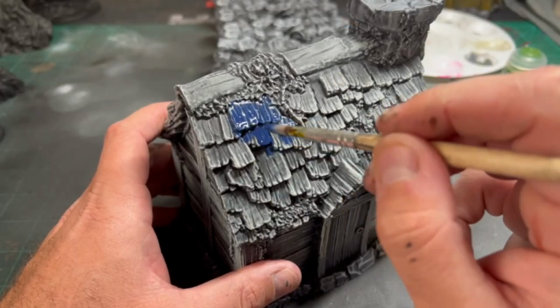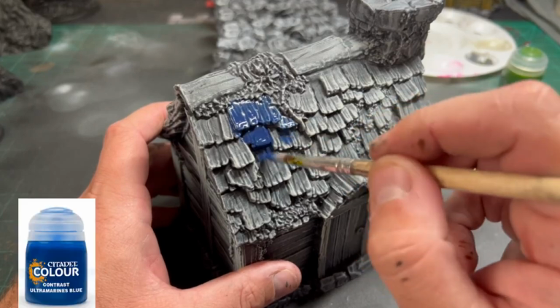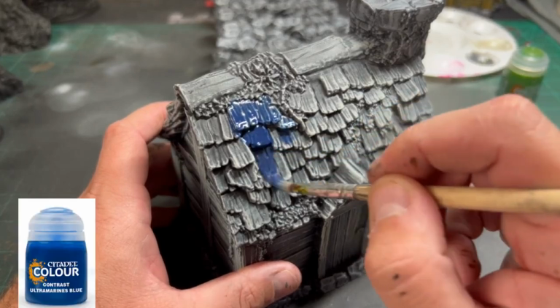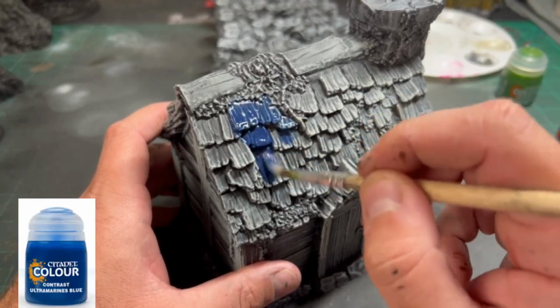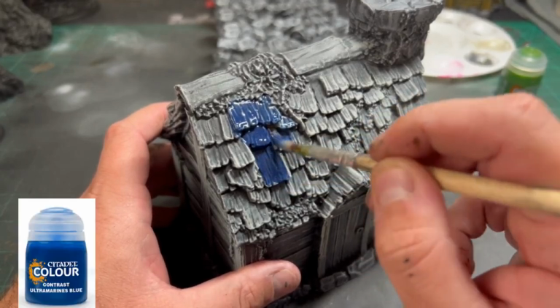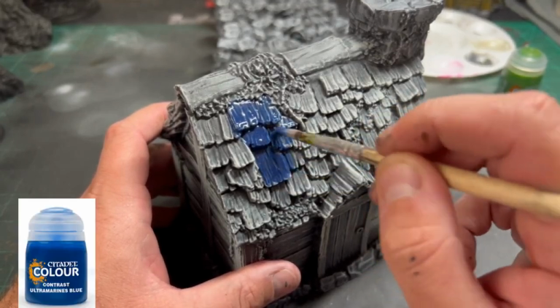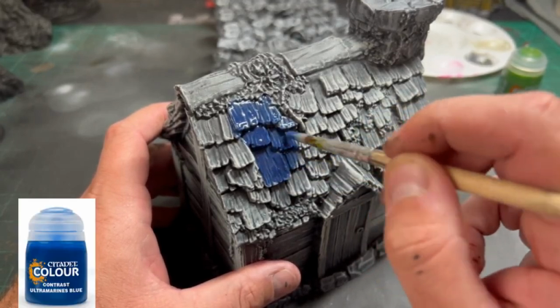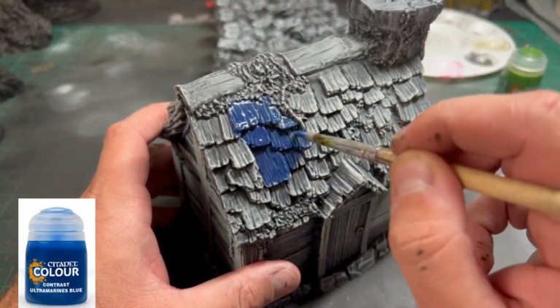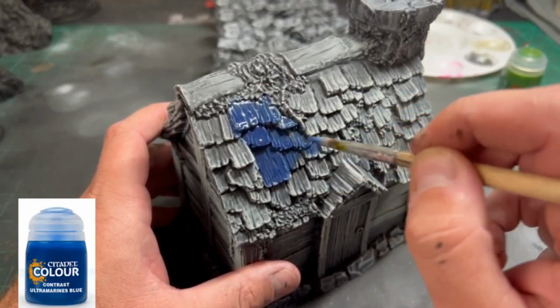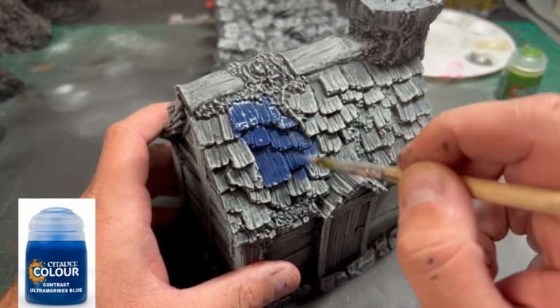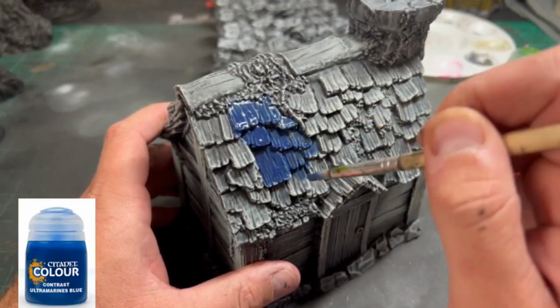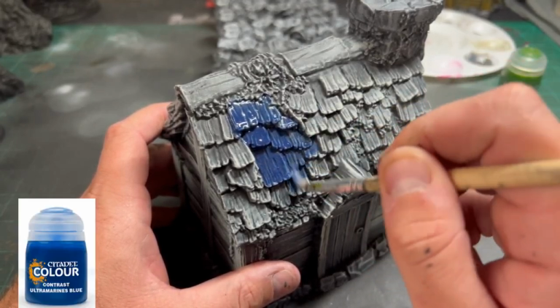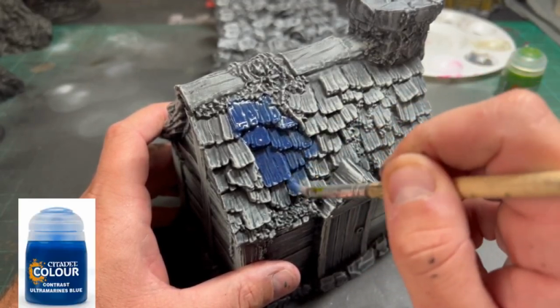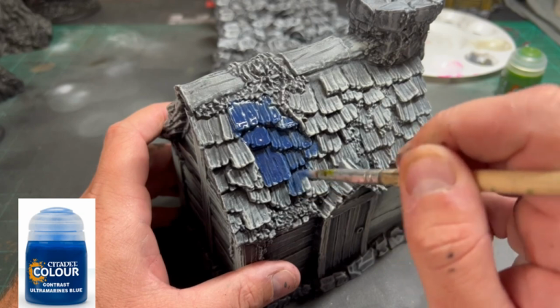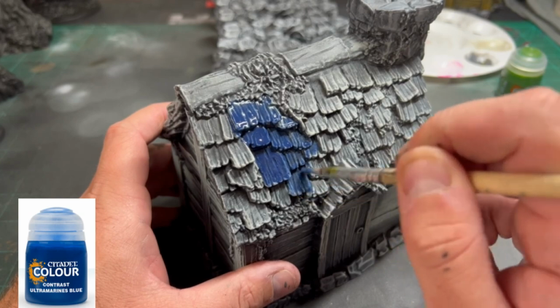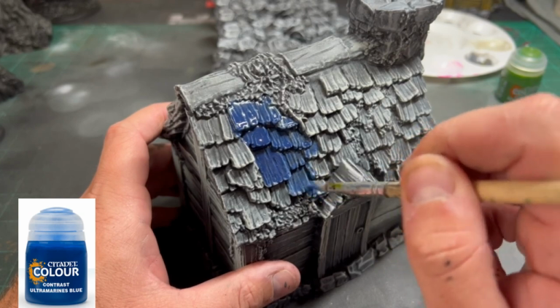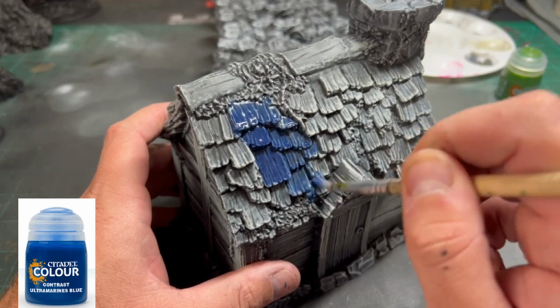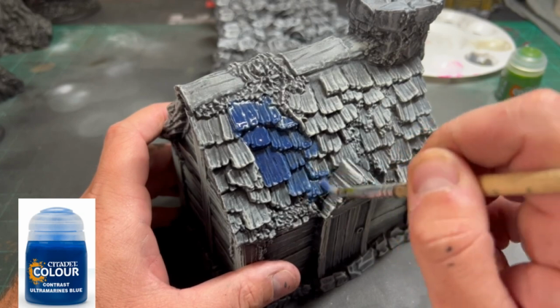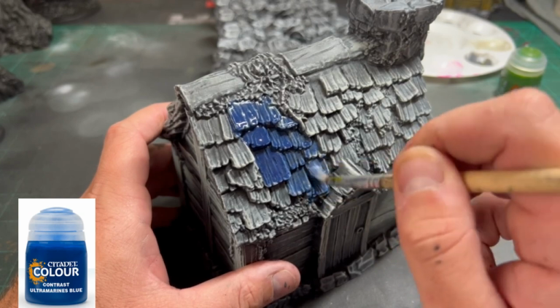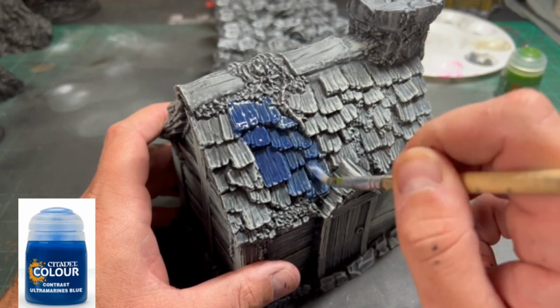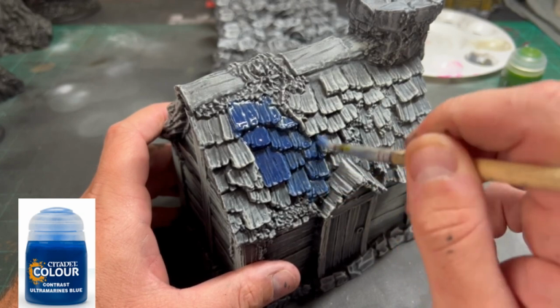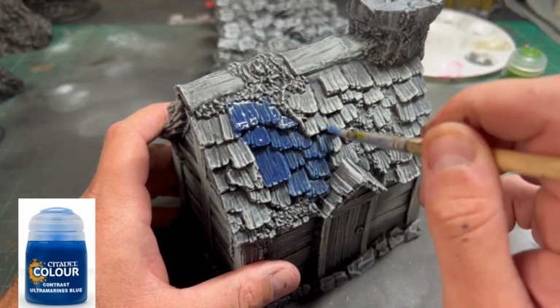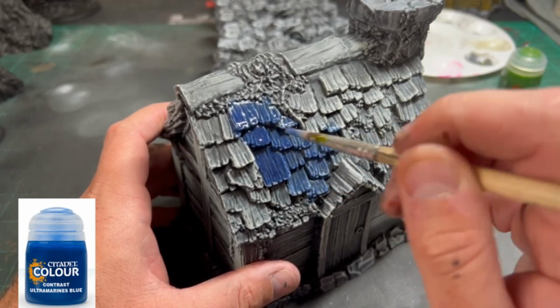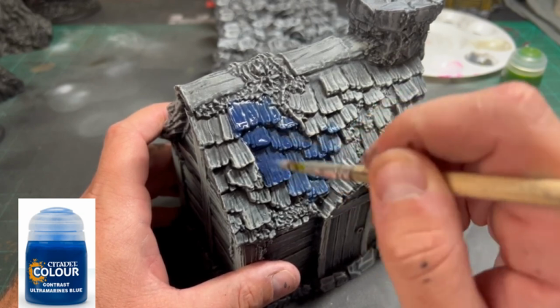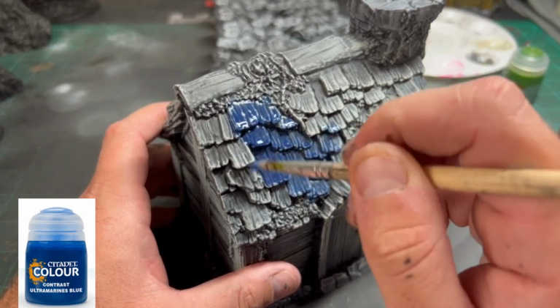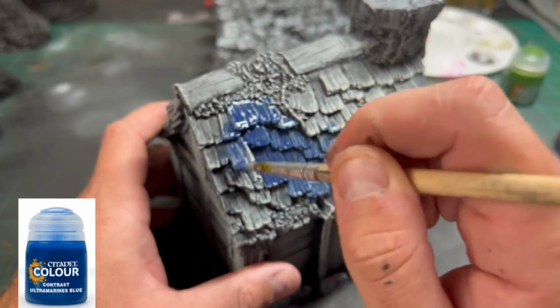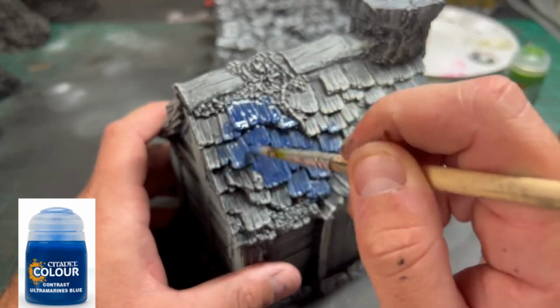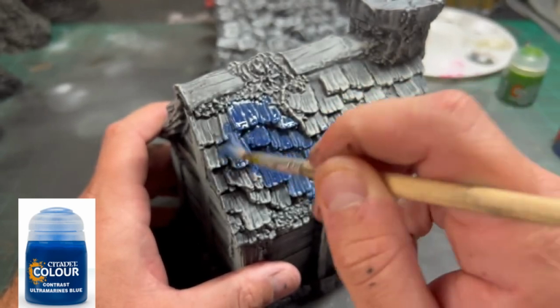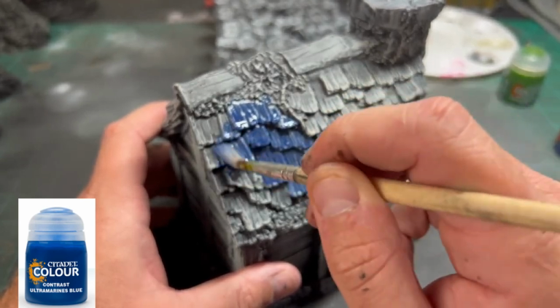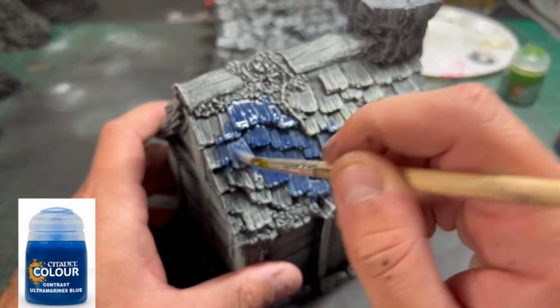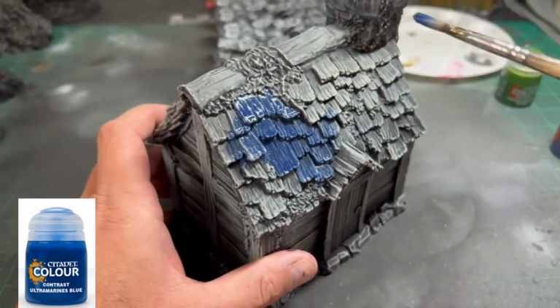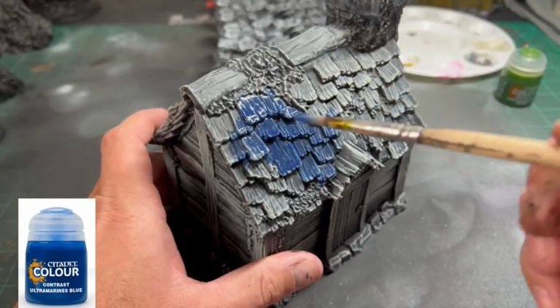Starting with house number two, we're going to go with that World of Warcraft Goldshire, Elwynn Forest look. We're going to start with some Ultramarines Blue and put this all over the roof area — just be careful not to get it onto the mossy areas.